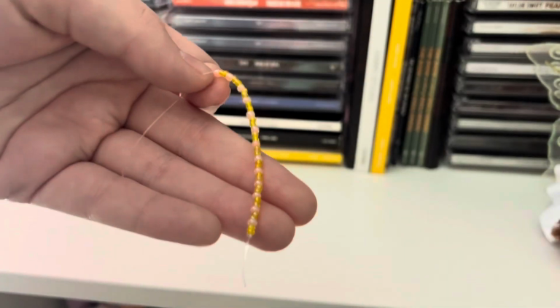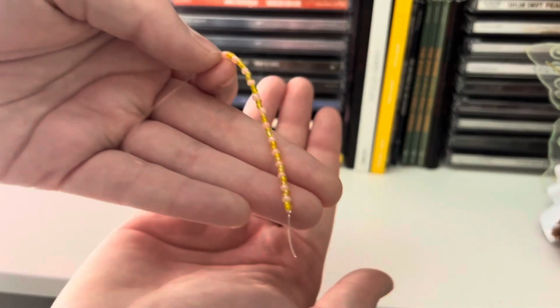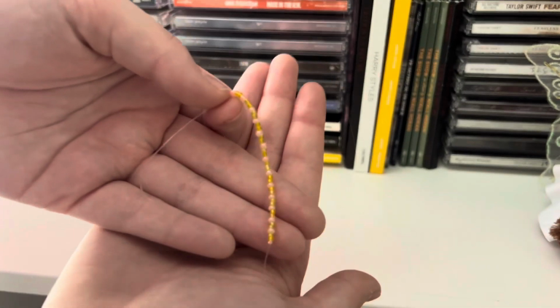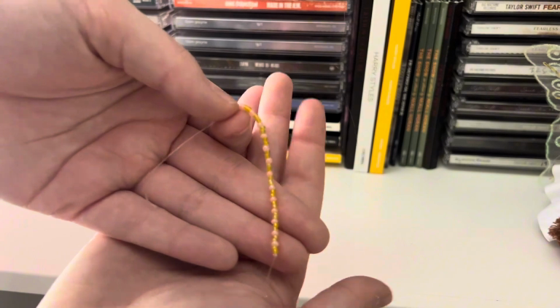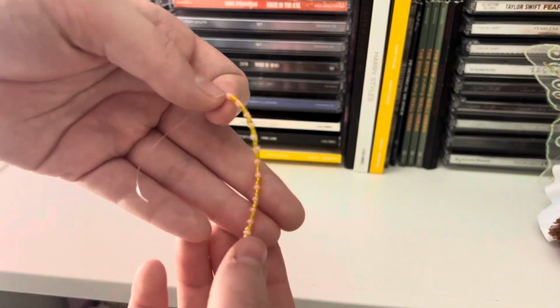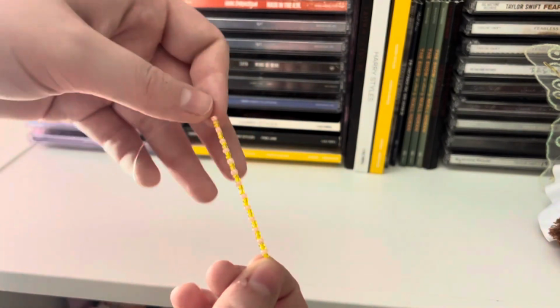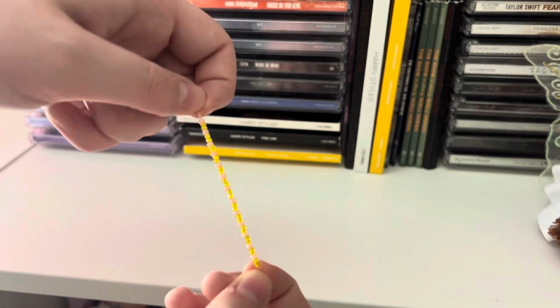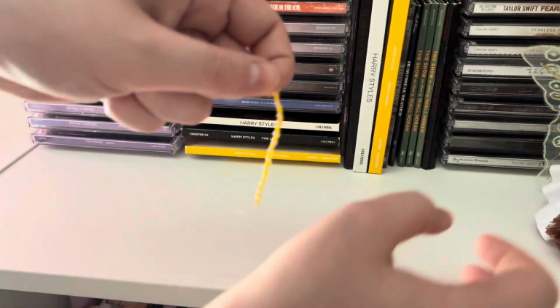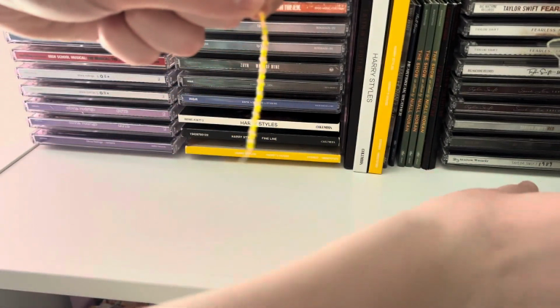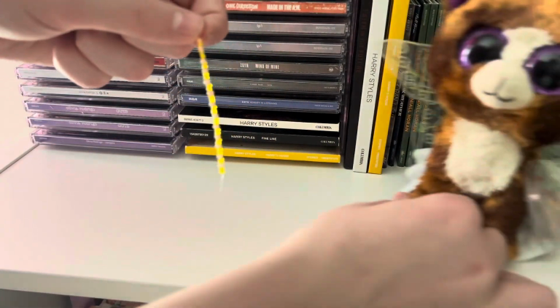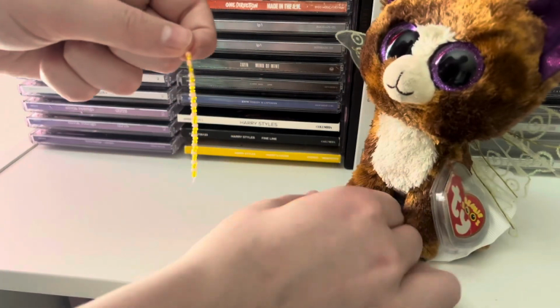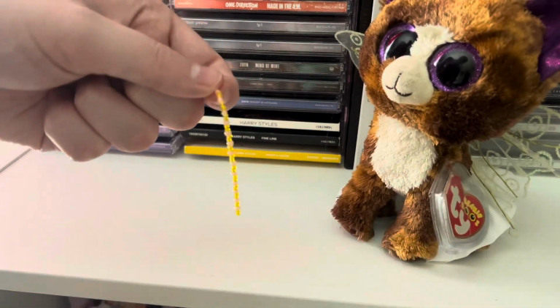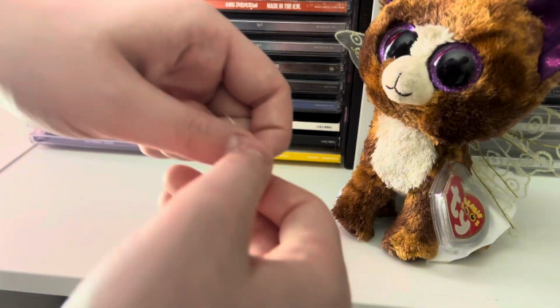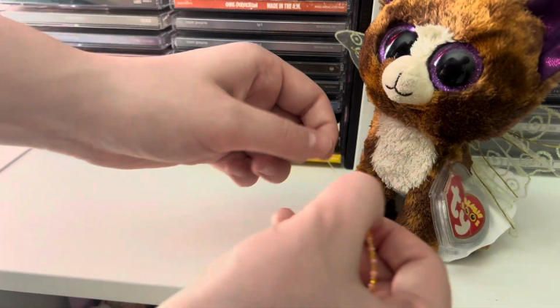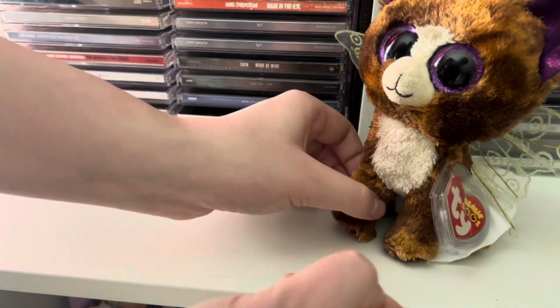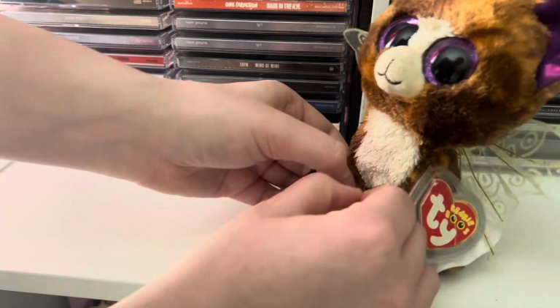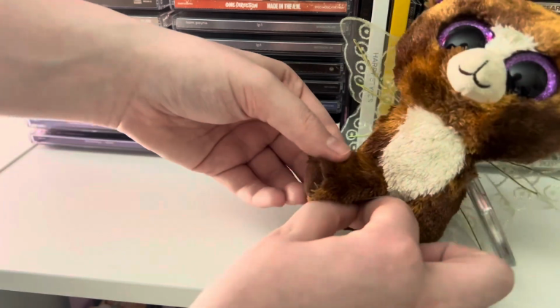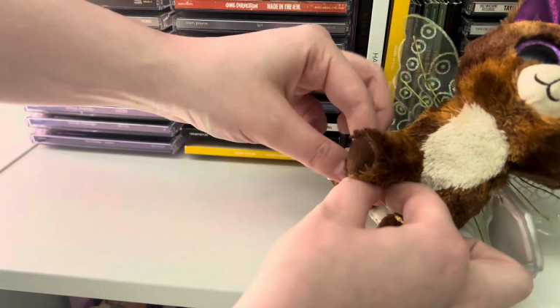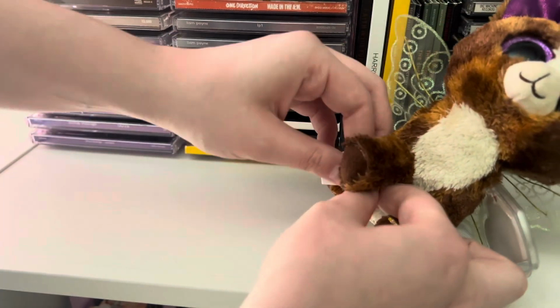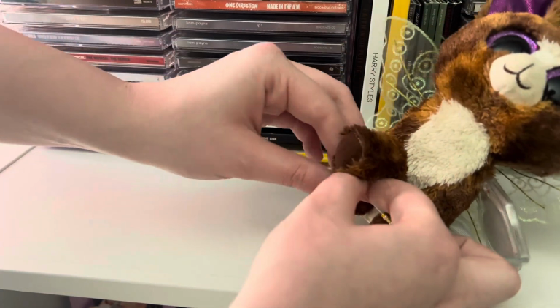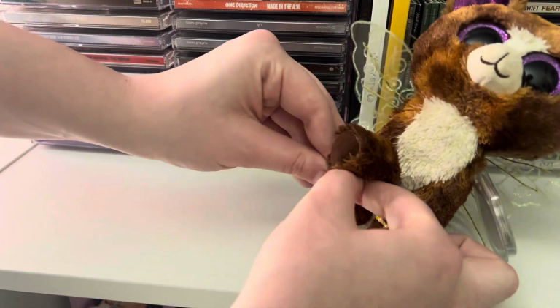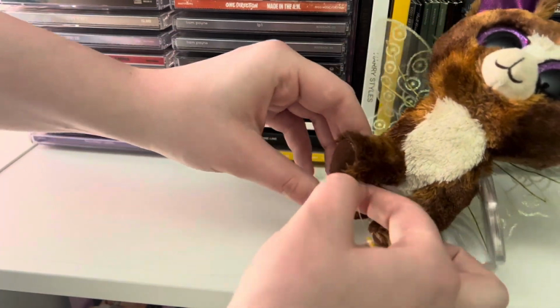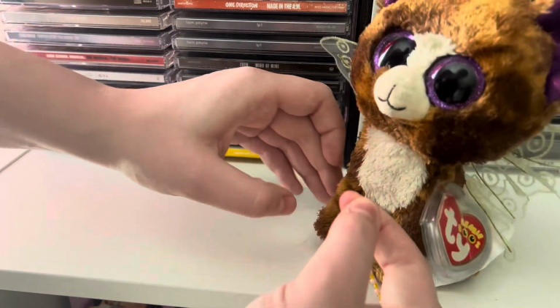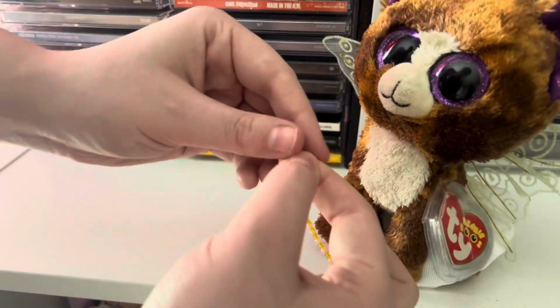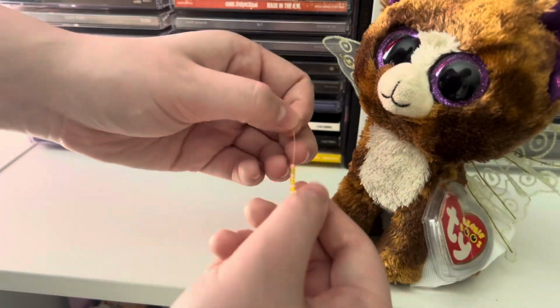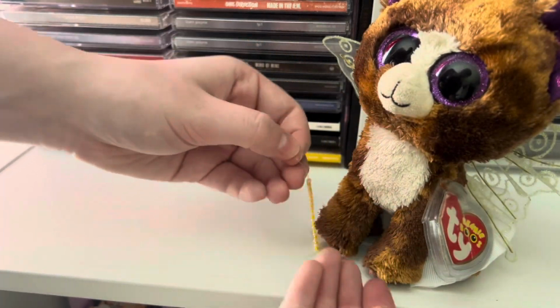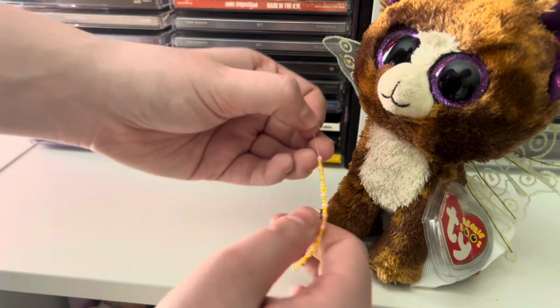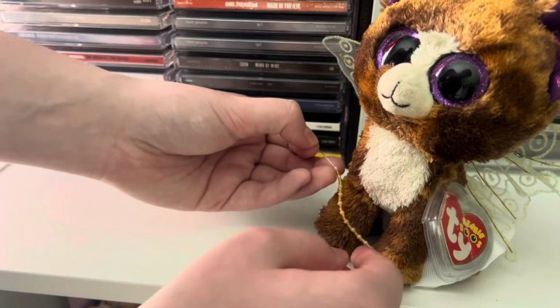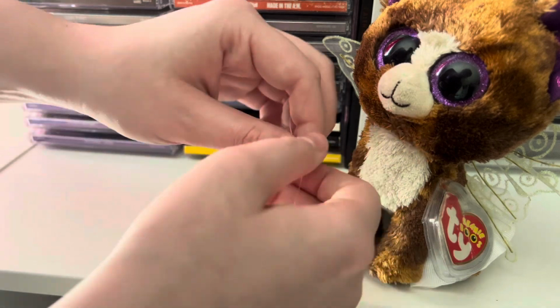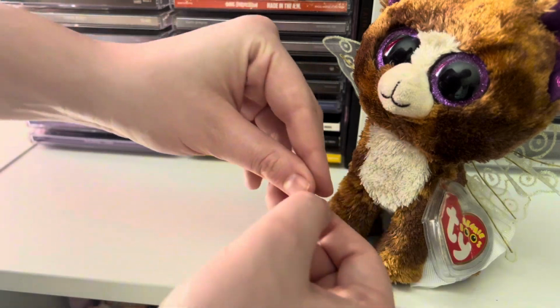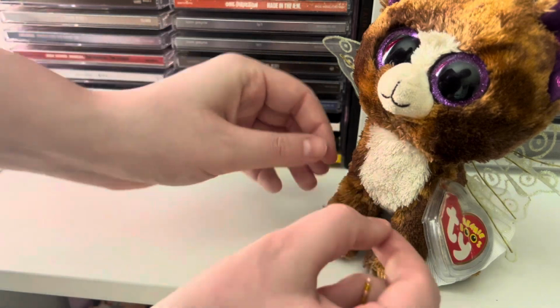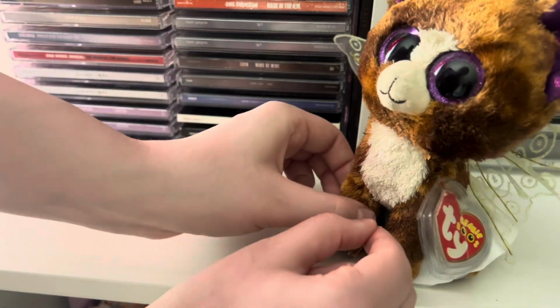Once you have all your beads on your string, you're going to want to make sure it fits your Beanie Boo so it's not too big or too small. Do the same thing you did before and wrap it around the Beanie Boo's arm or leg or wherever you're putting it.